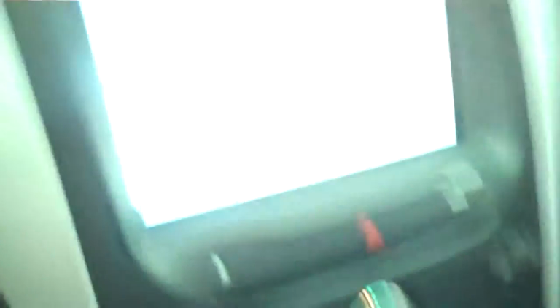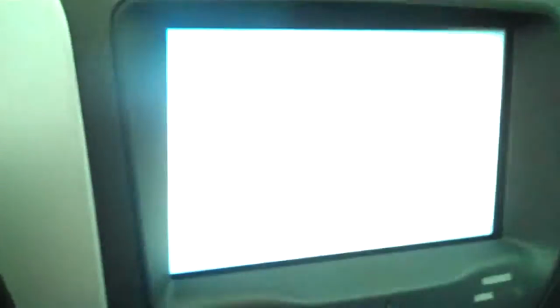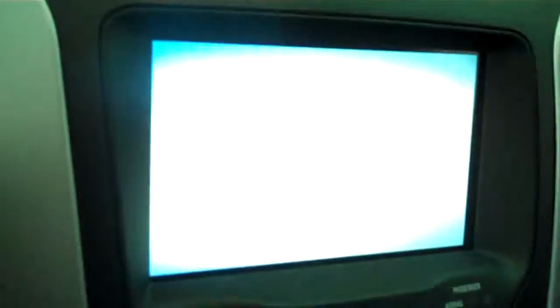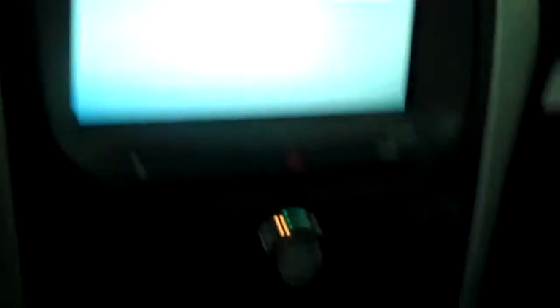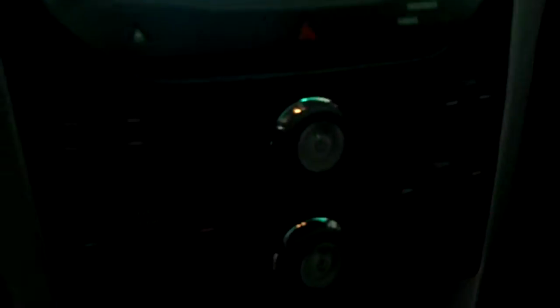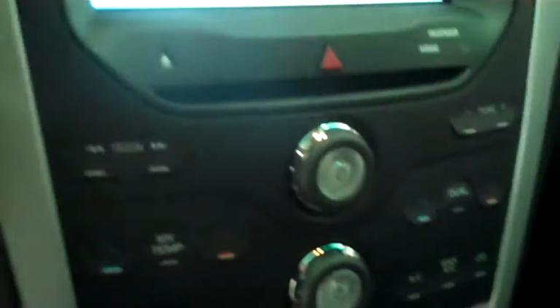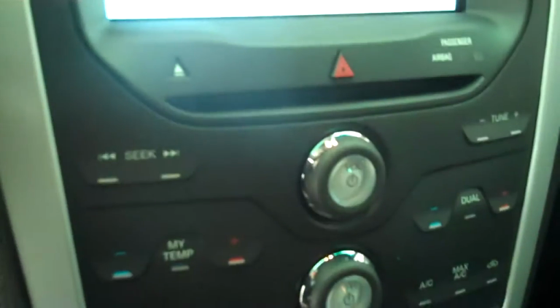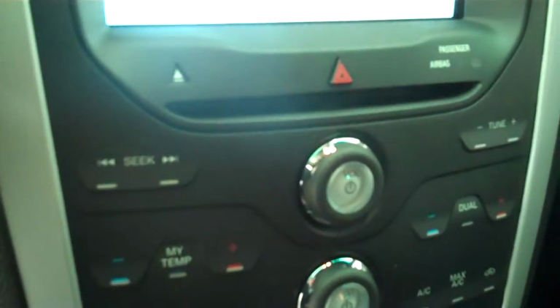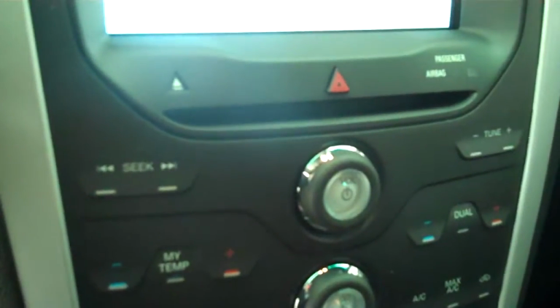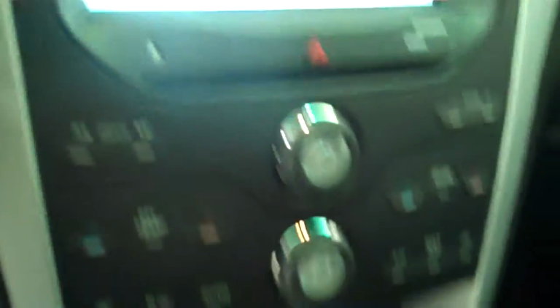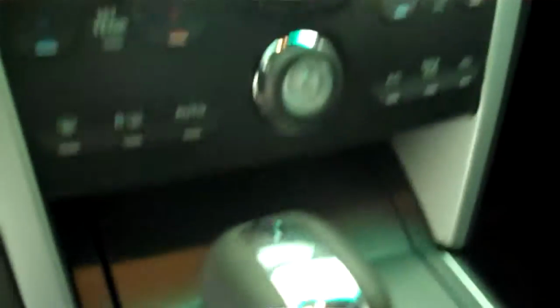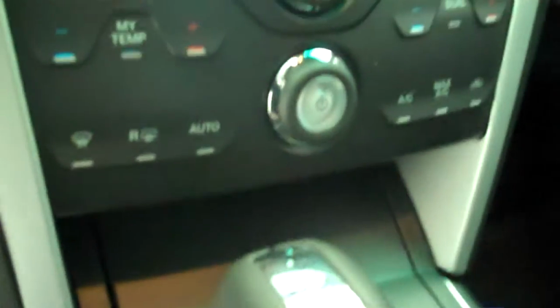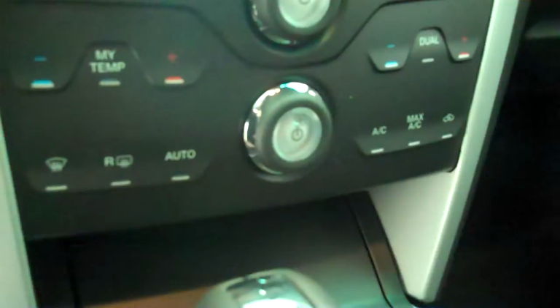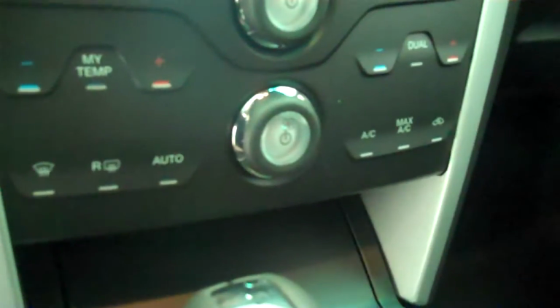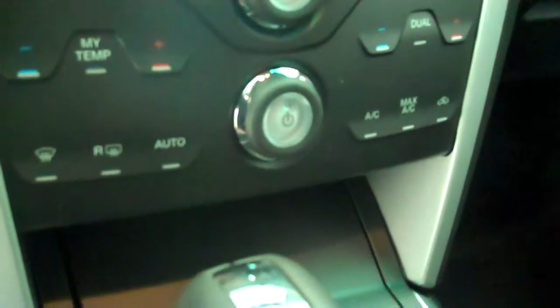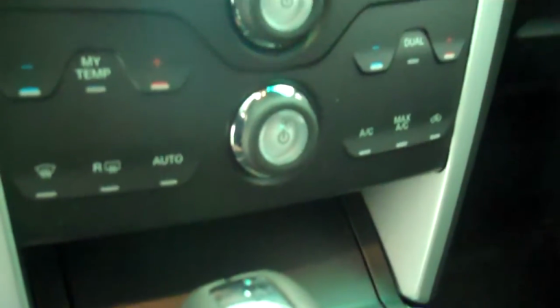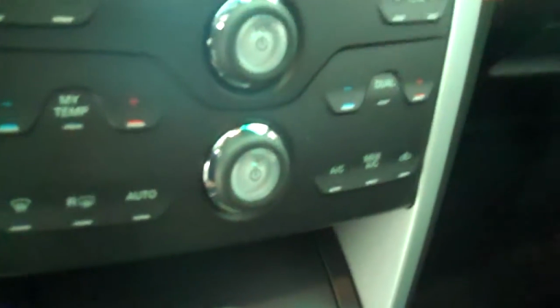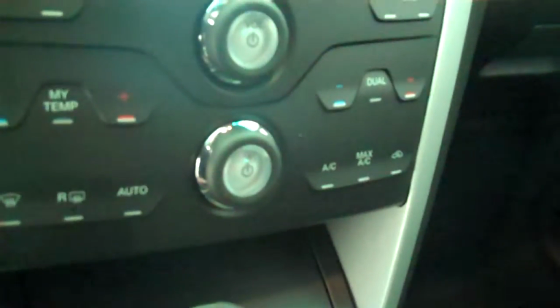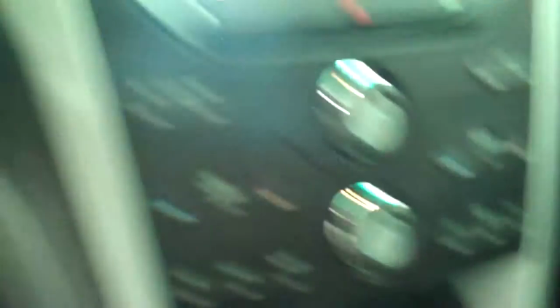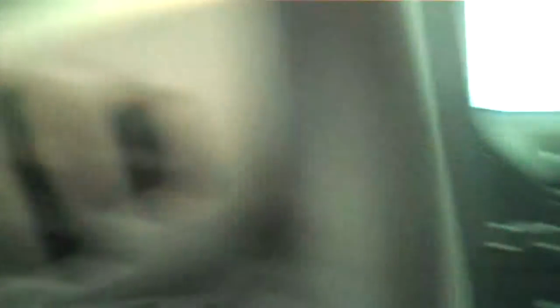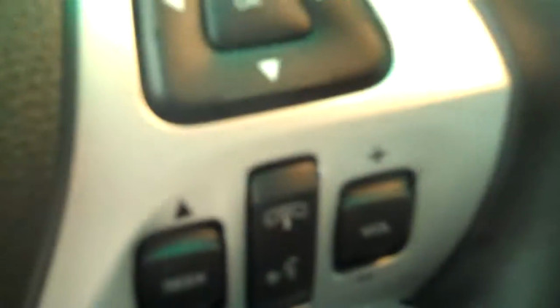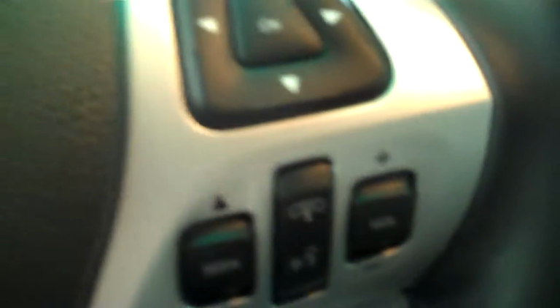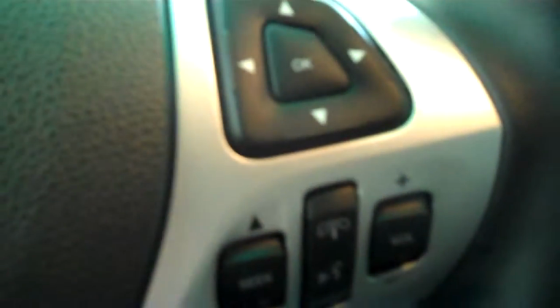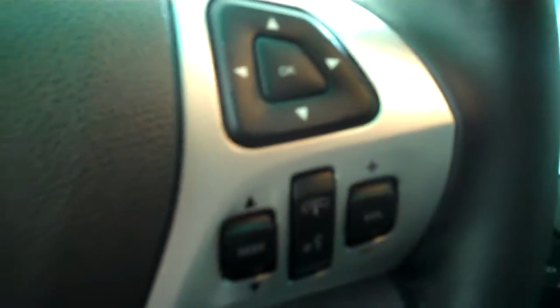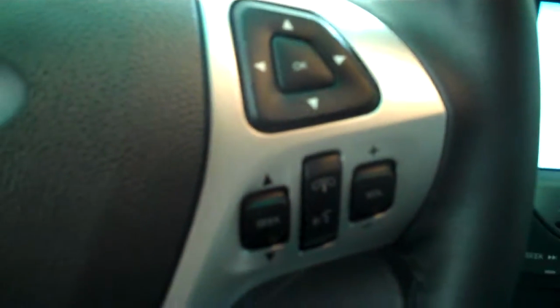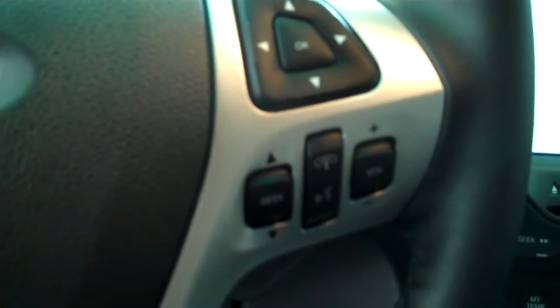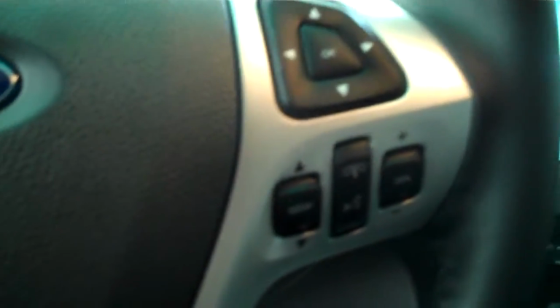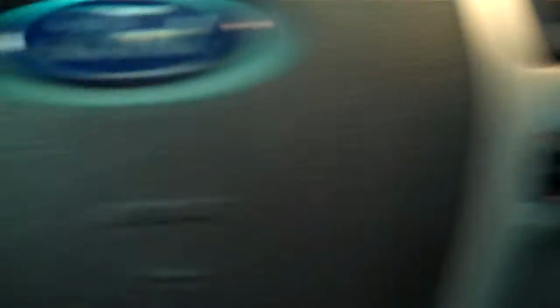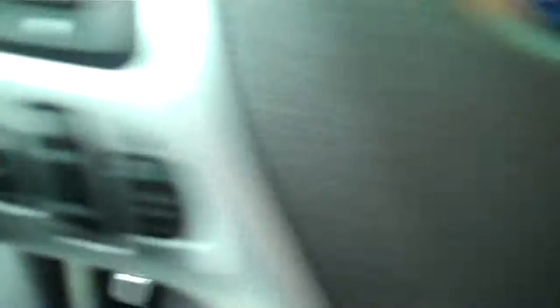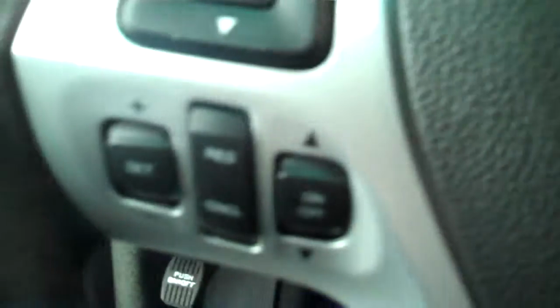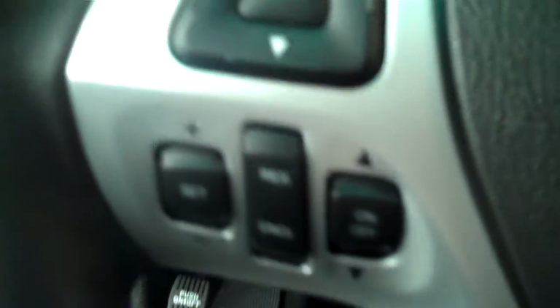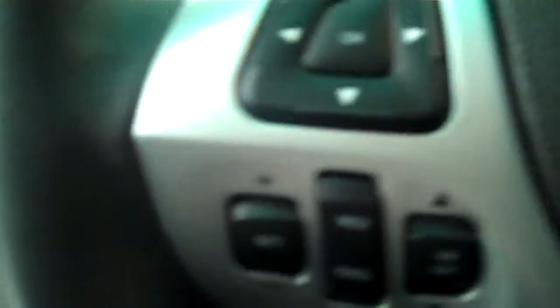It has a backup camera, AM FM stereo radio with CD, automatic temperature control, heated seats, volume control for the radio on the steering wheel, and cruise control.